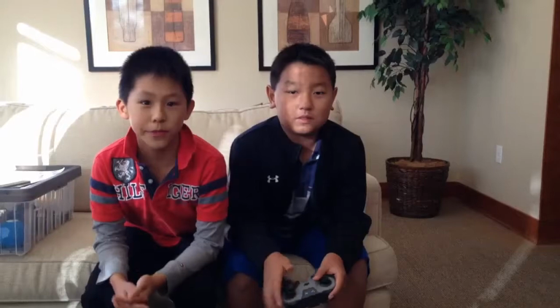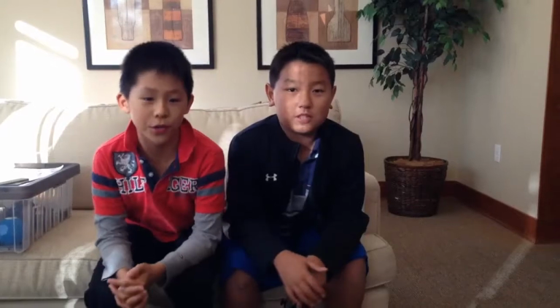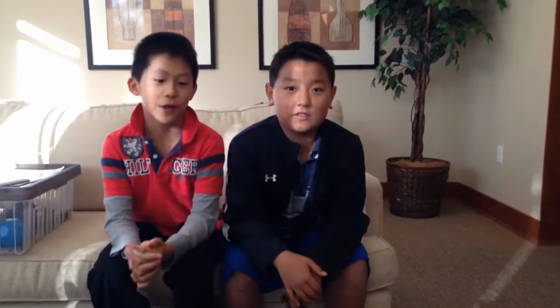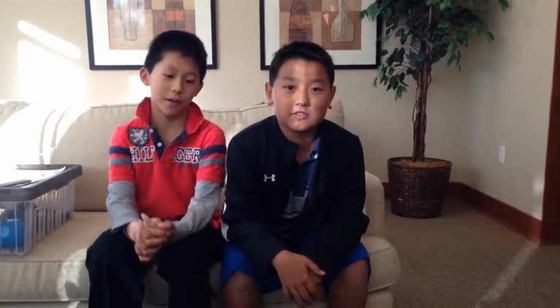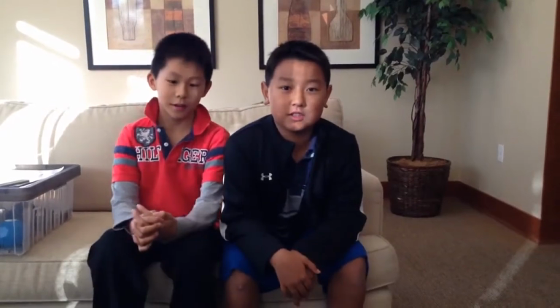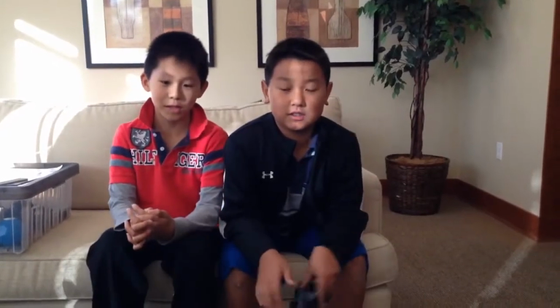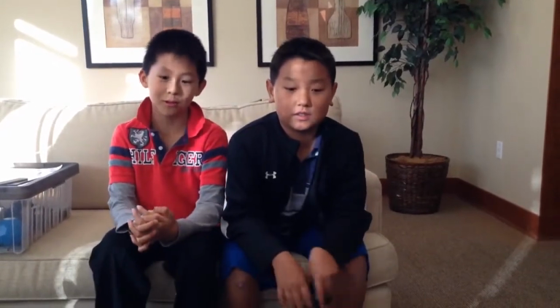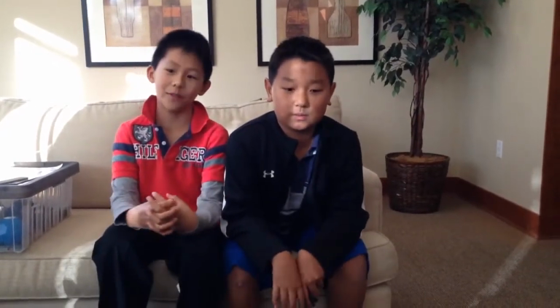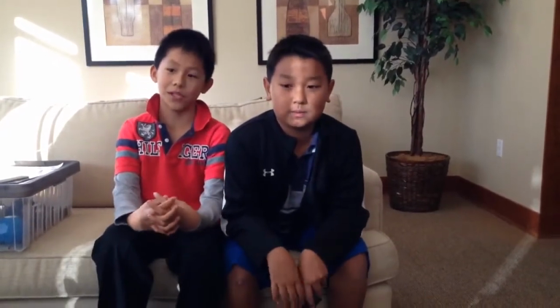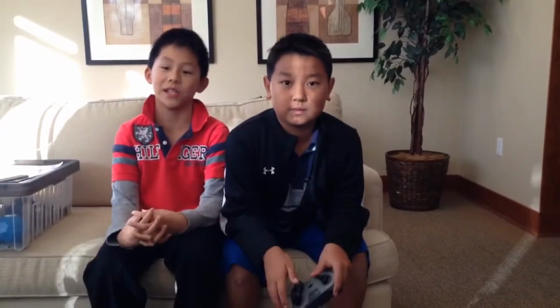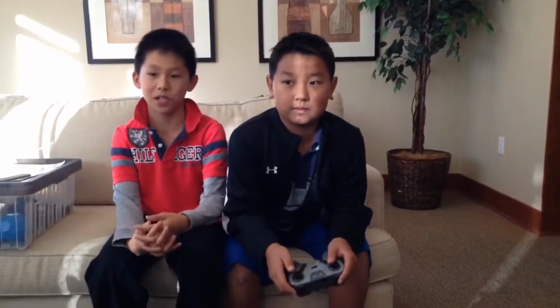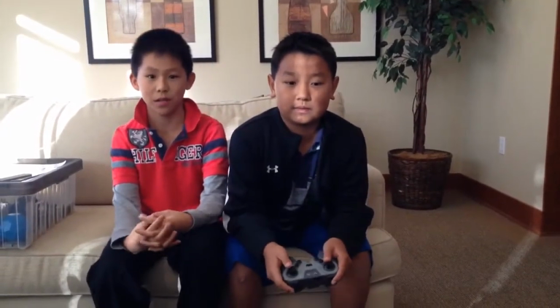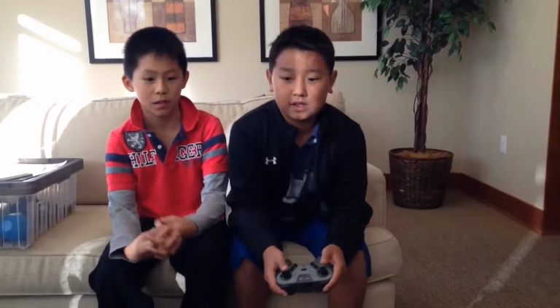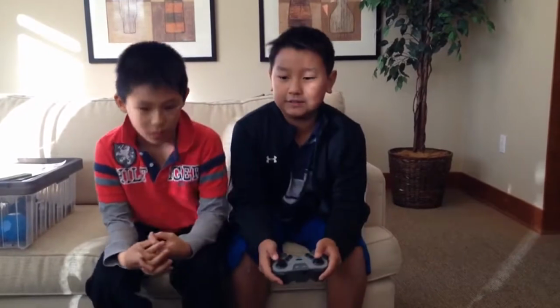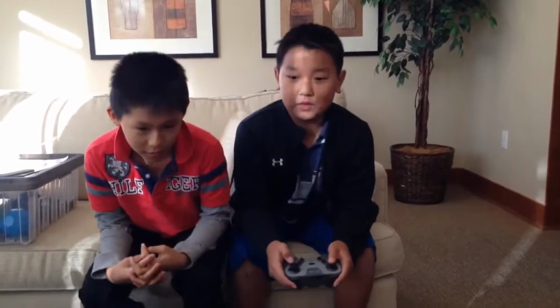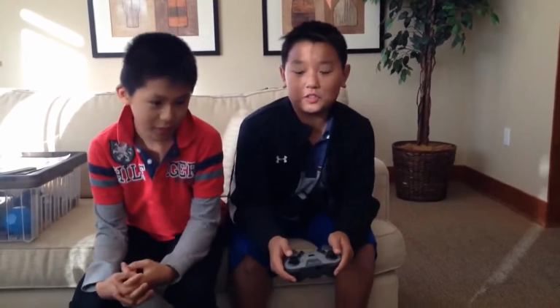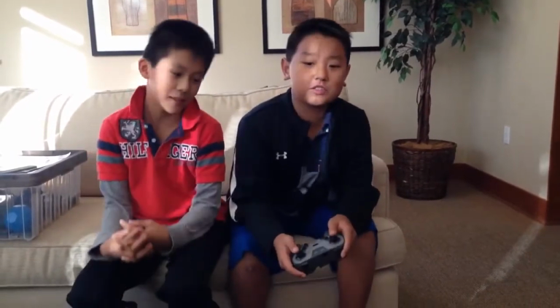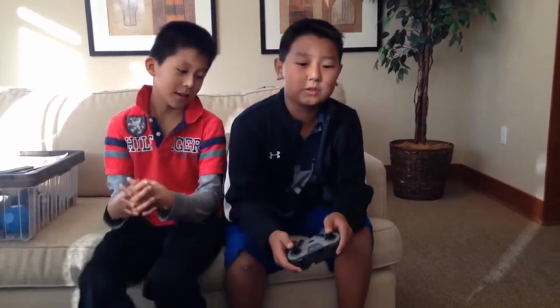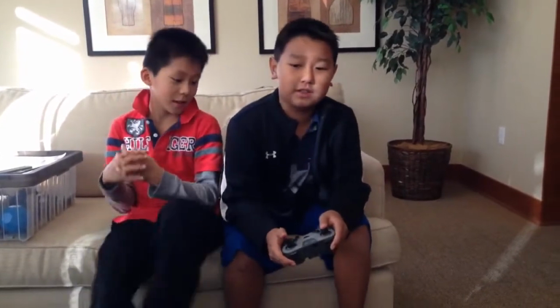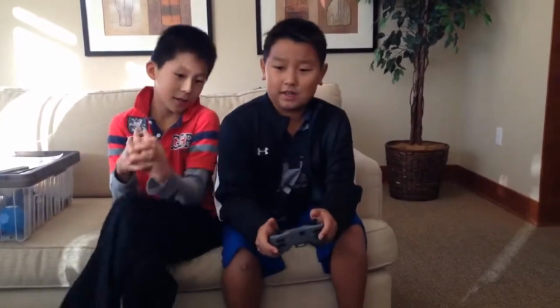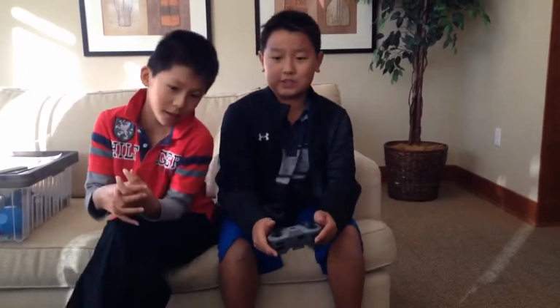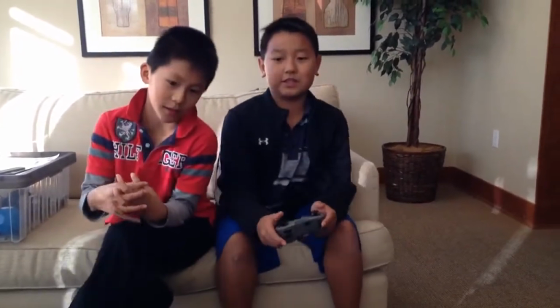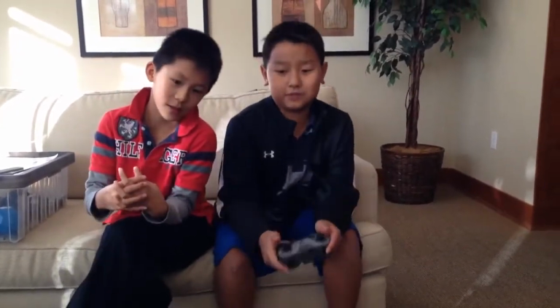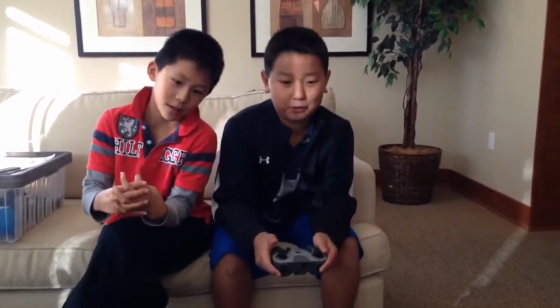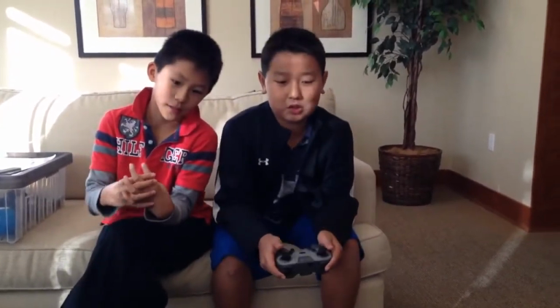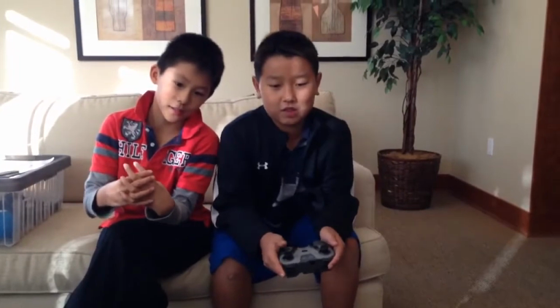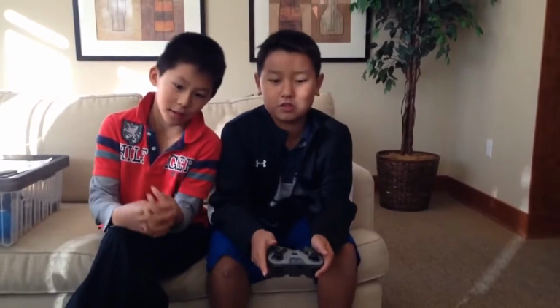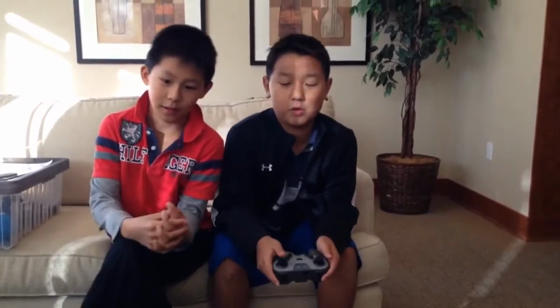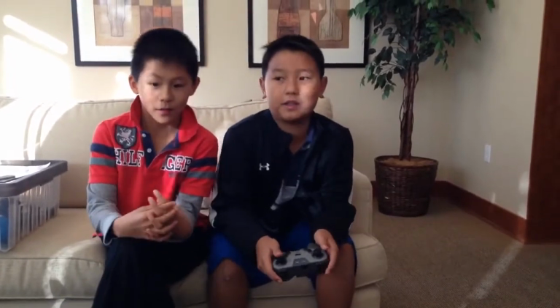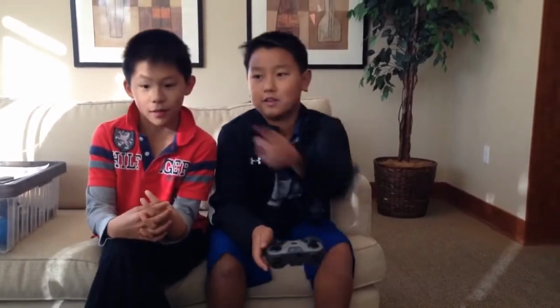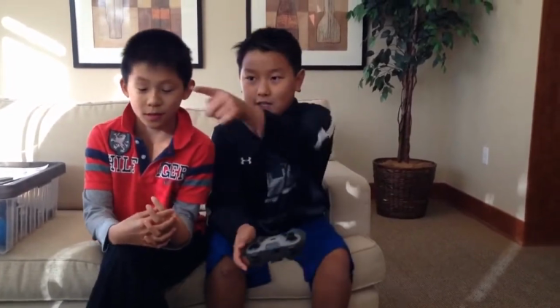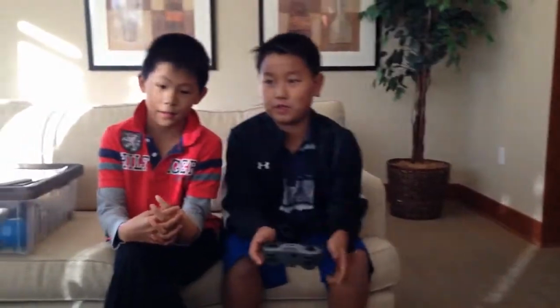Hi, my name is Dexter. Today we have a basketball game. We're using this VEX robot. We changed this robot so it can throw this foam ball into that cup right there.